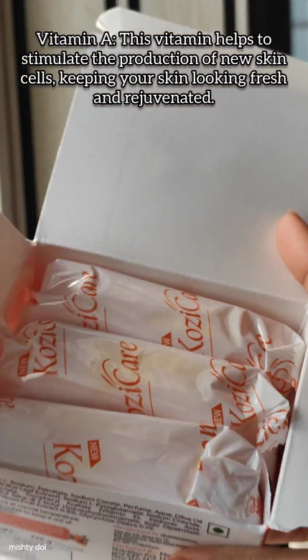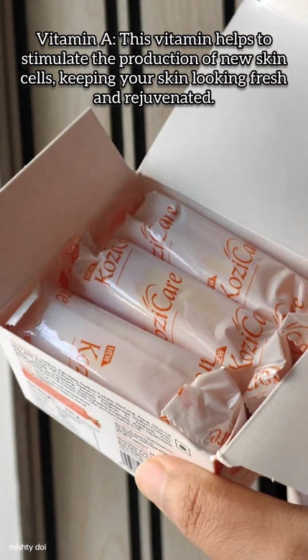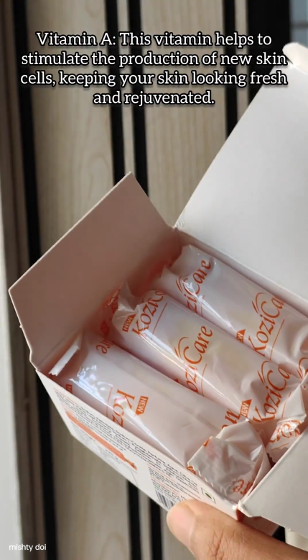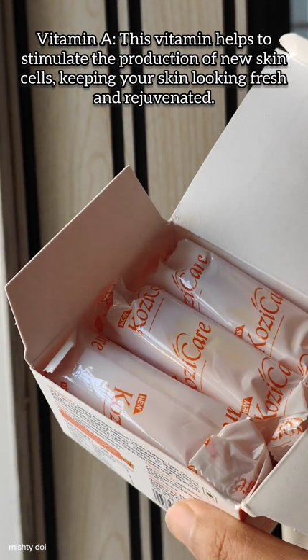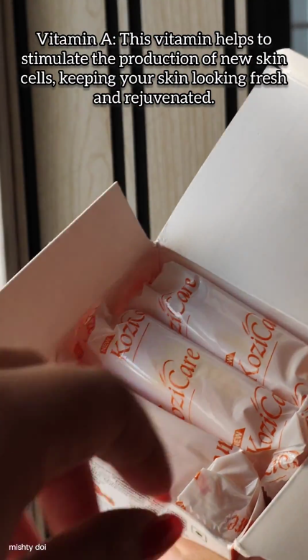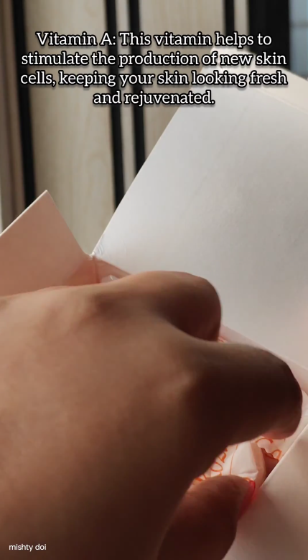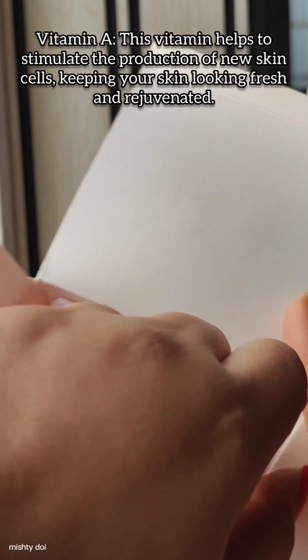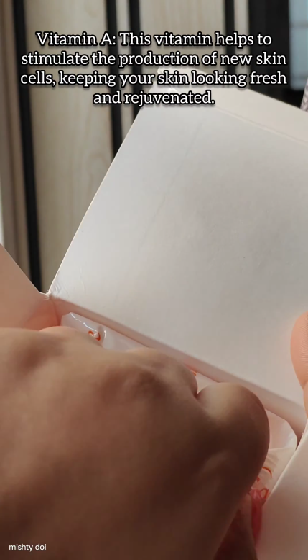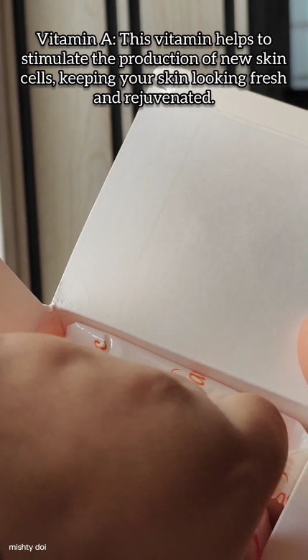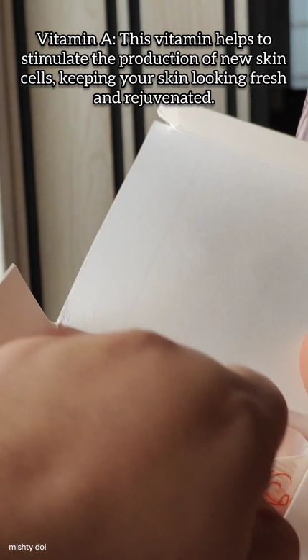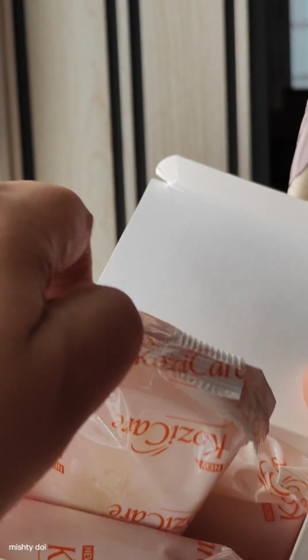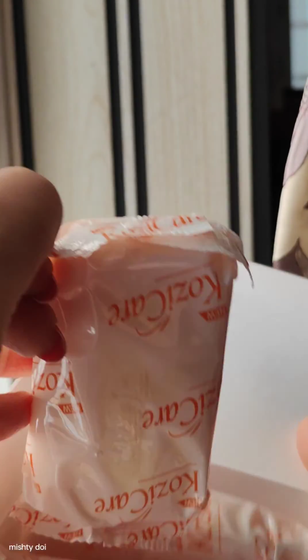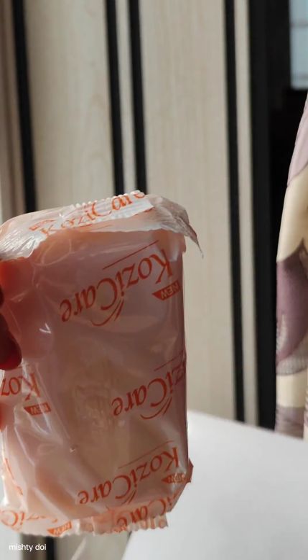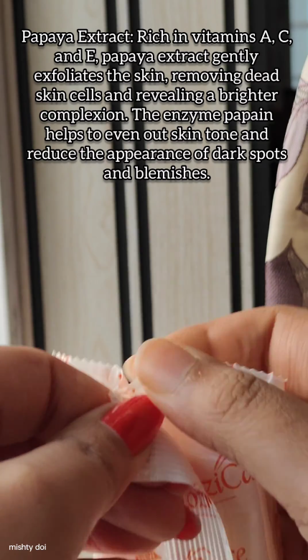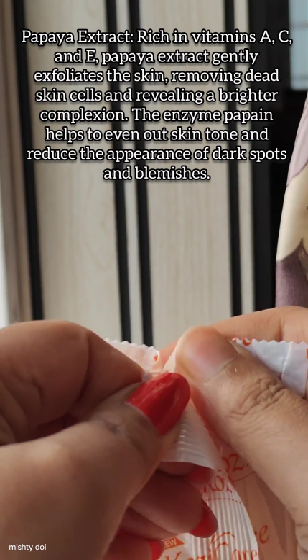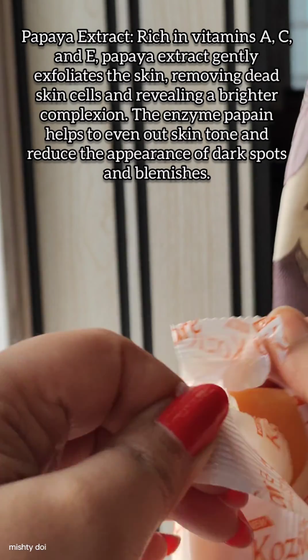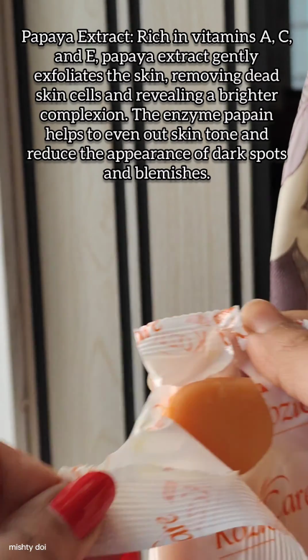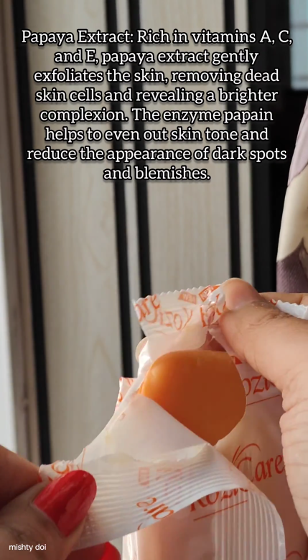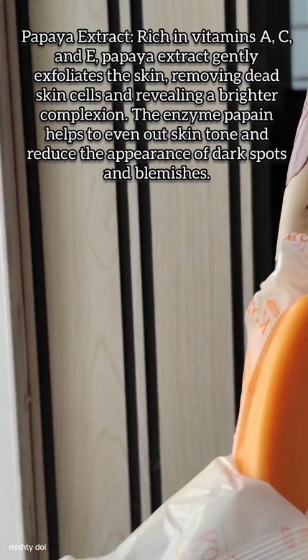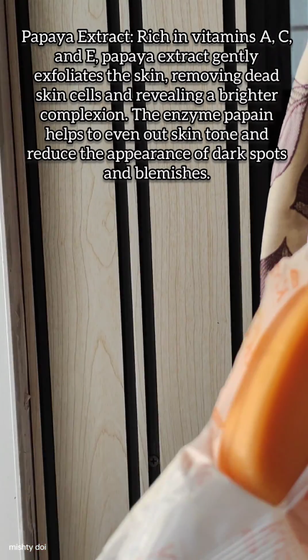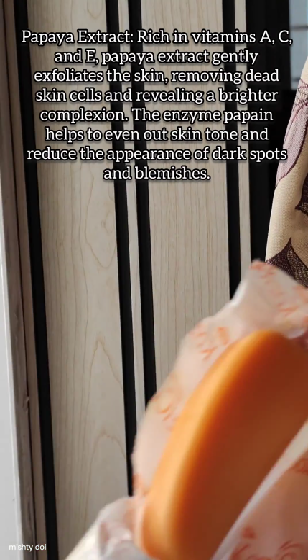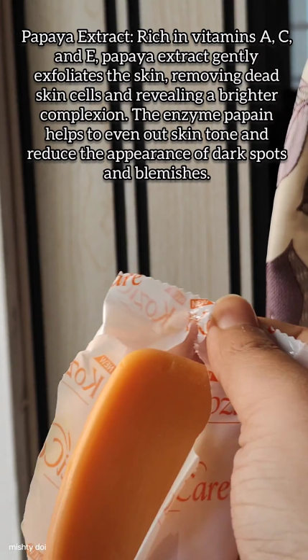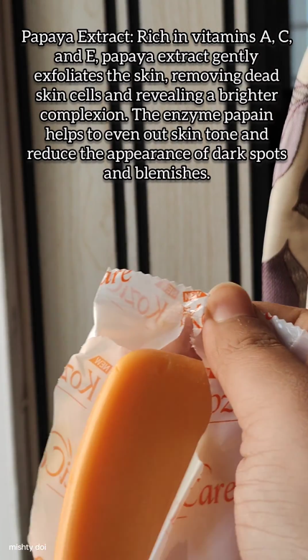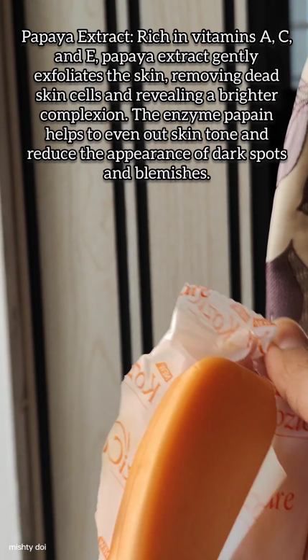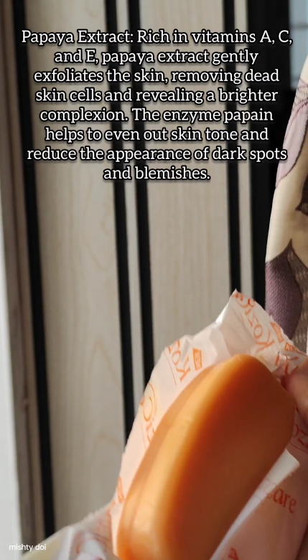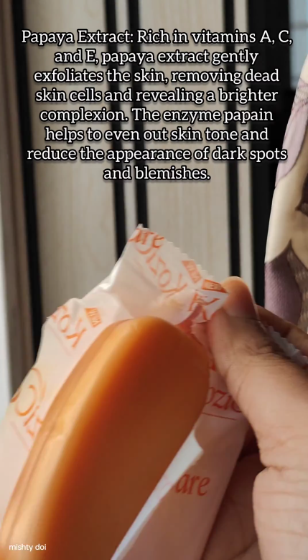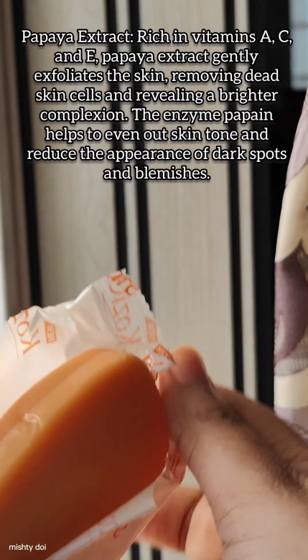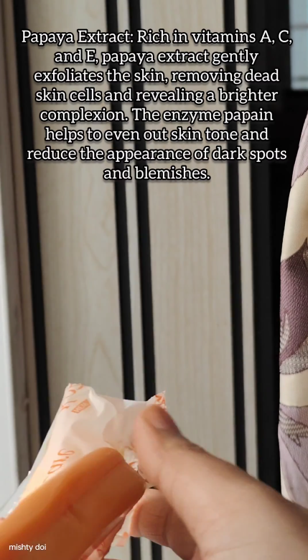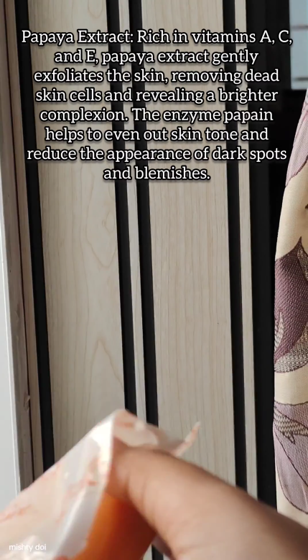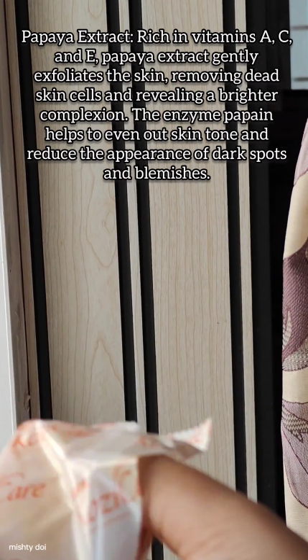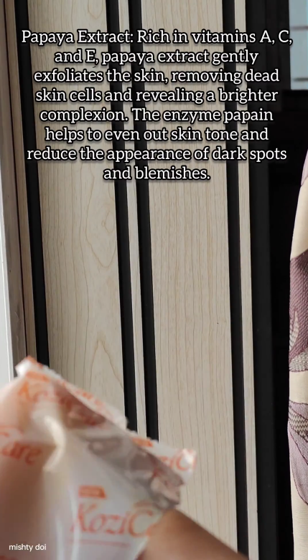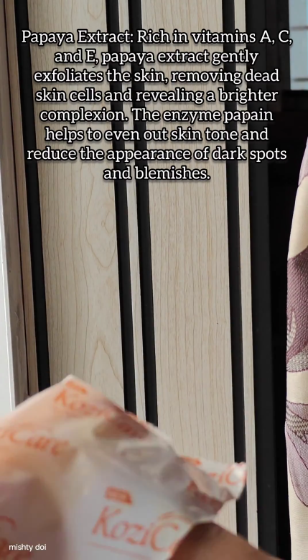Infused with the goodness of papaya extract, this soap is packed with vitamins A, C and E, which work together to exfoliate, nourish and brighten your skin gently.